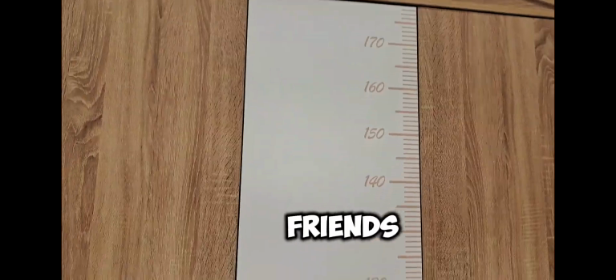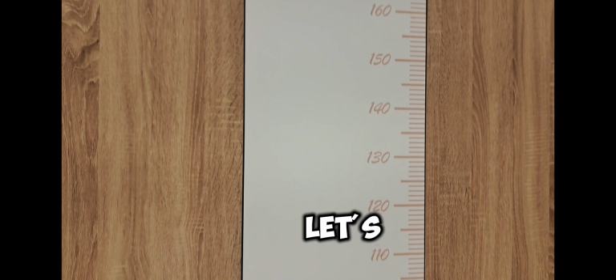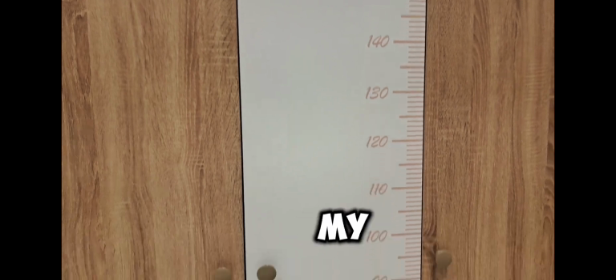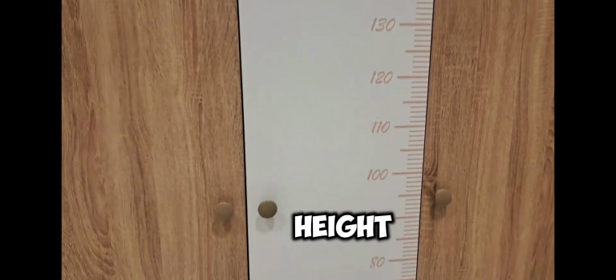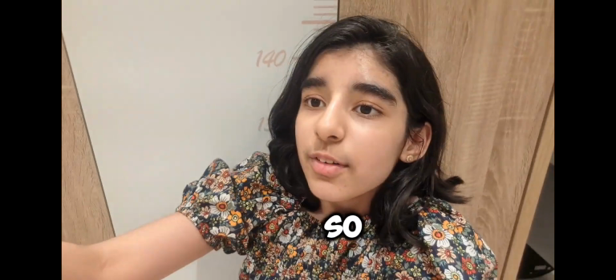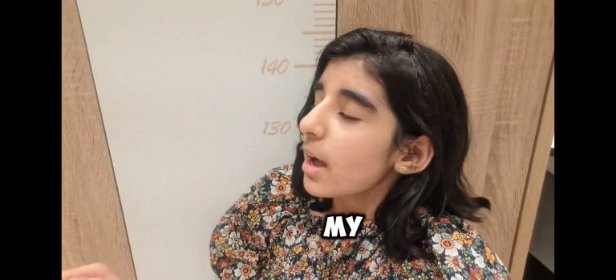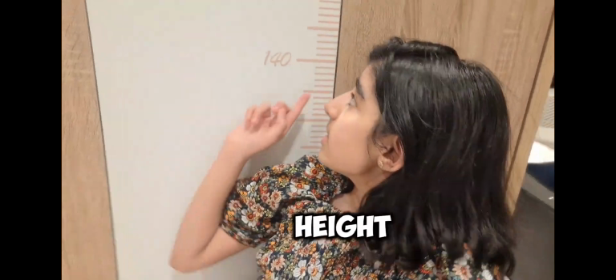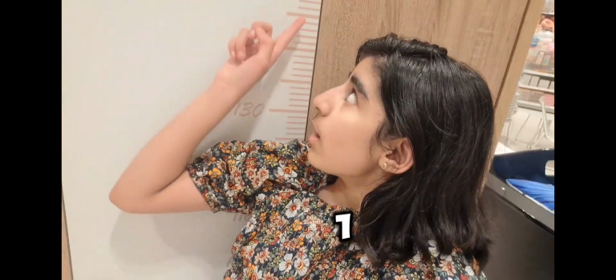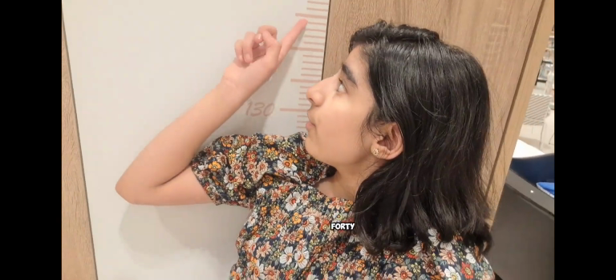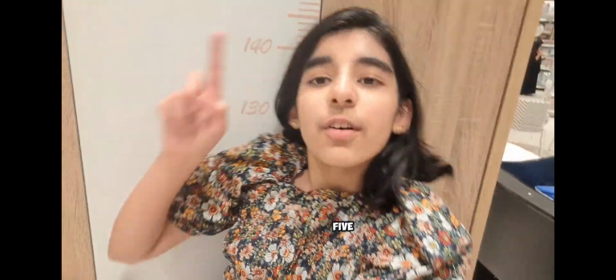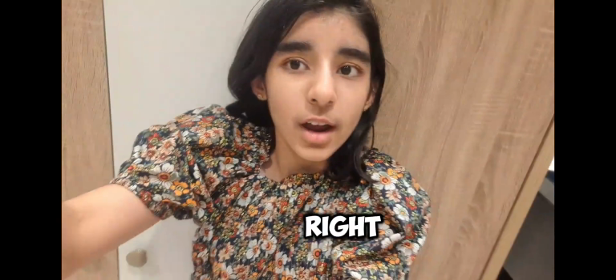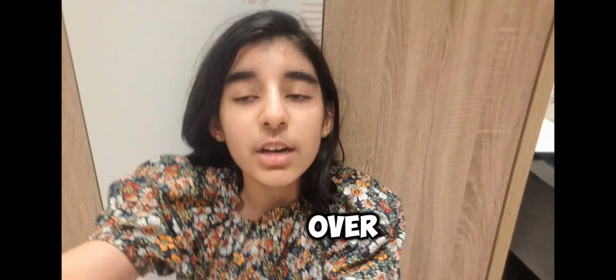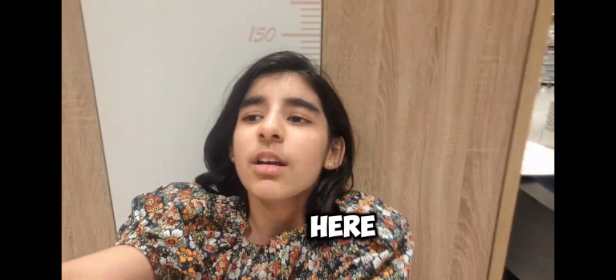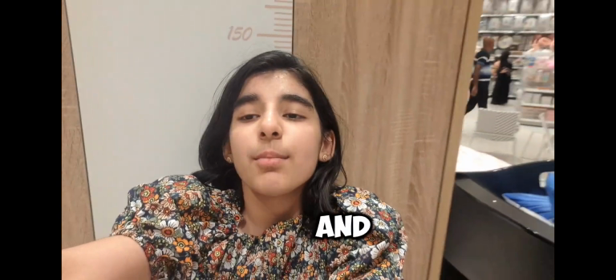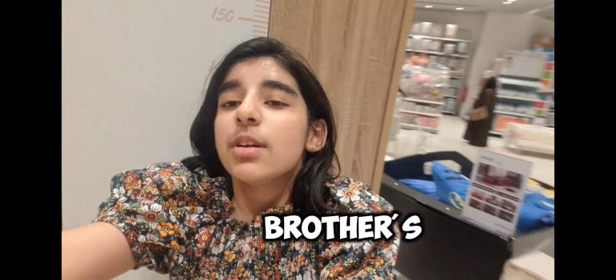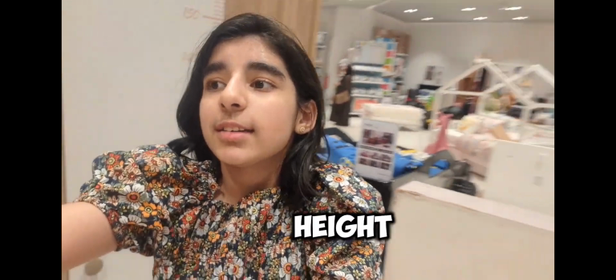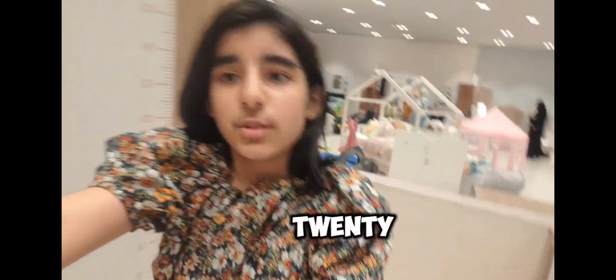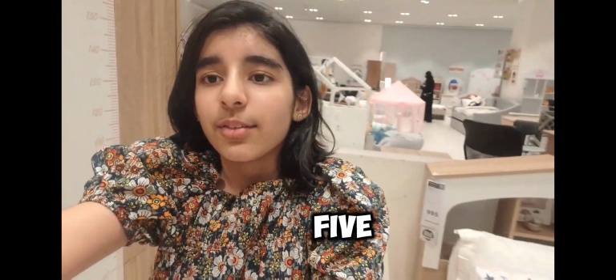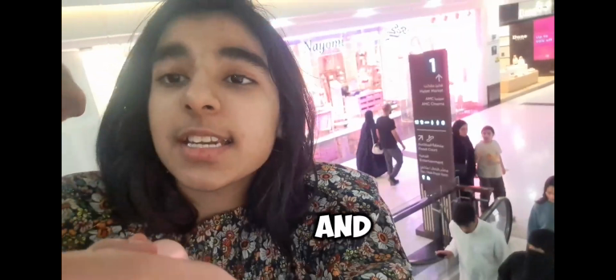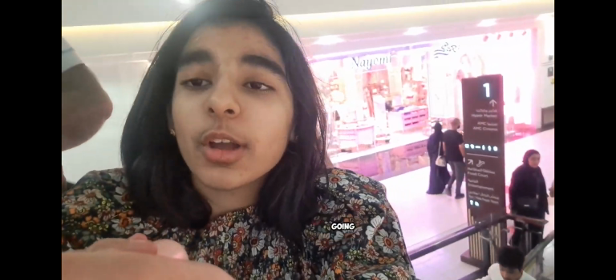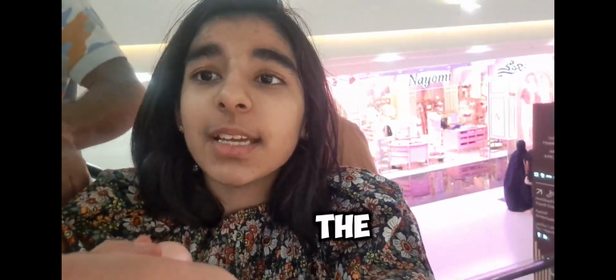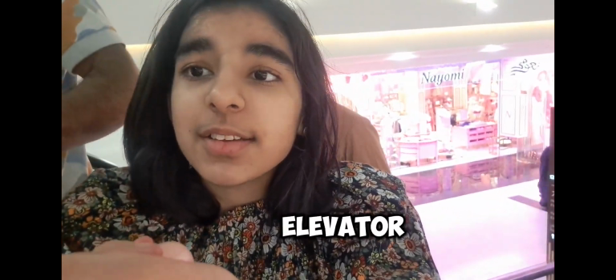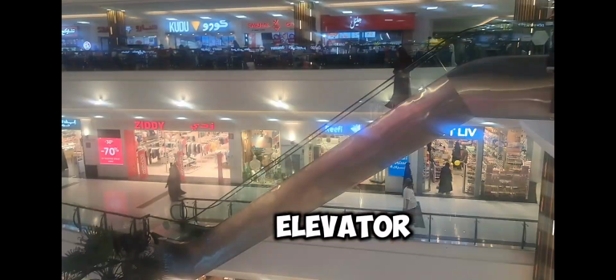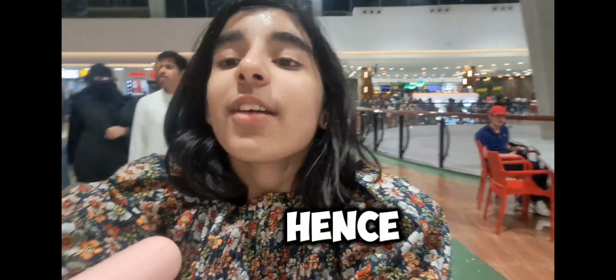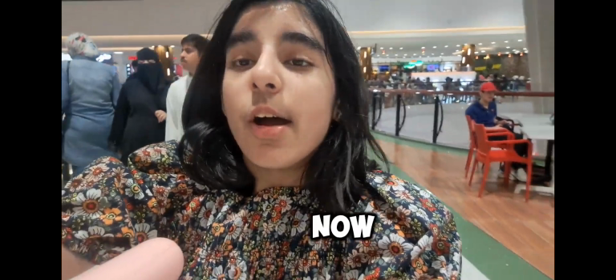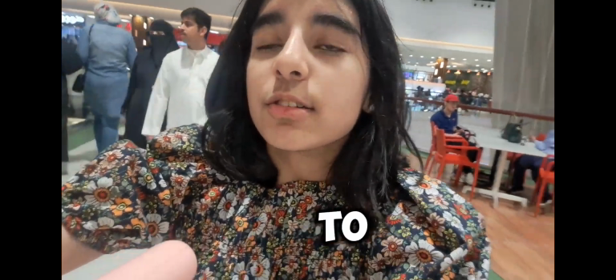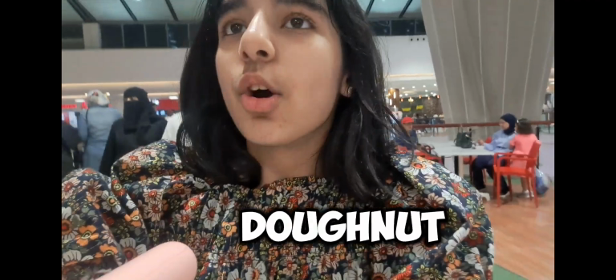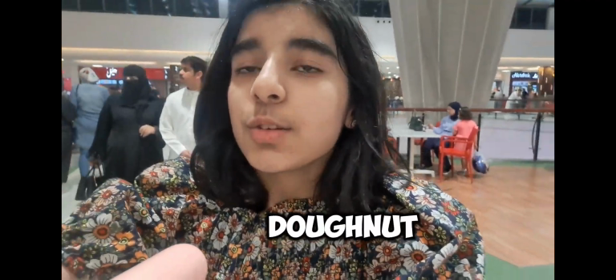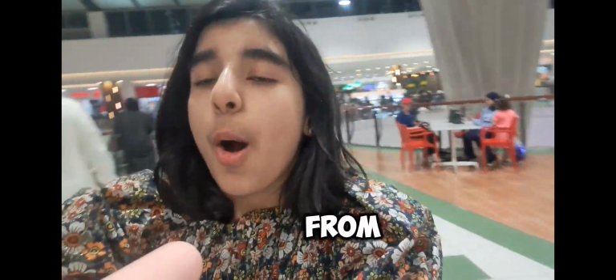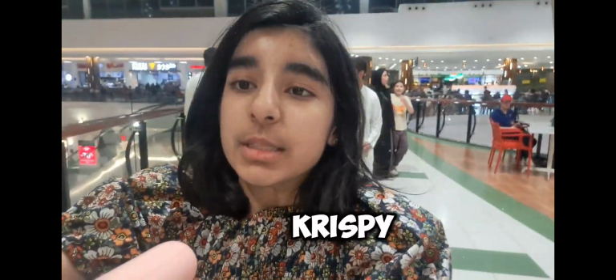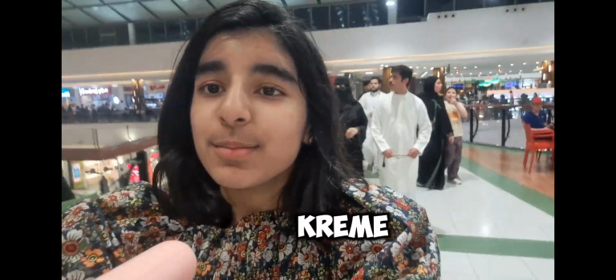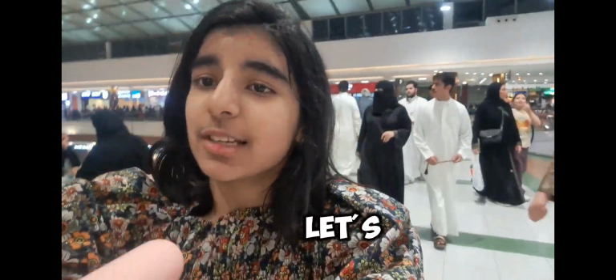Friends, let's check my height. My height is 145 right over here and my brother's height is 125. Now I'm going up the elevator. Friends, now I'm going to get a doughnut from Krispy Kreme, so let's go.